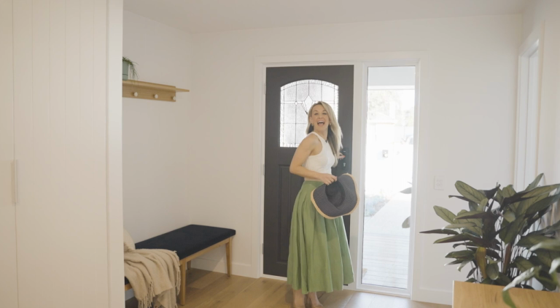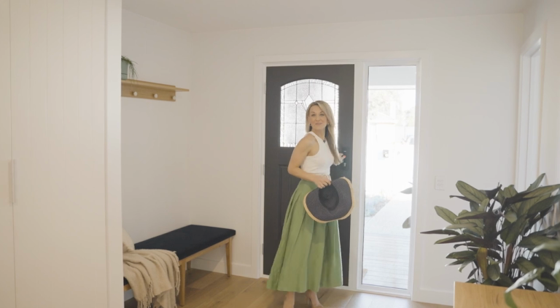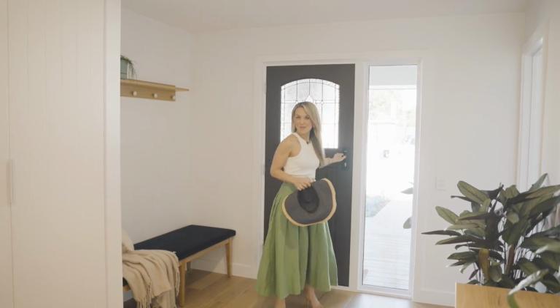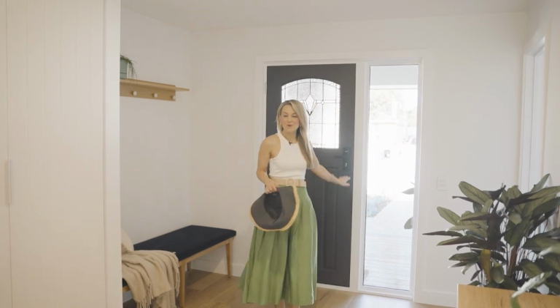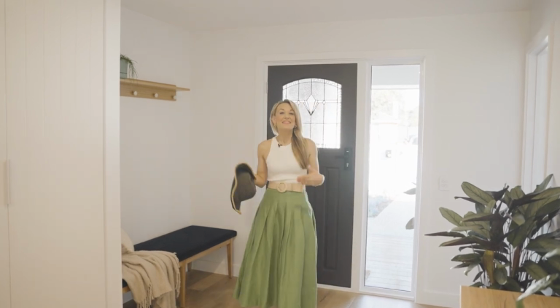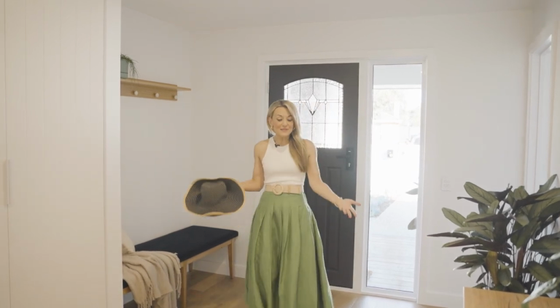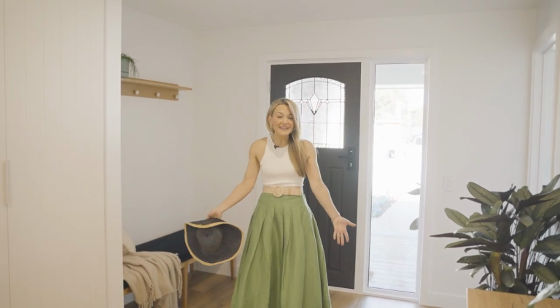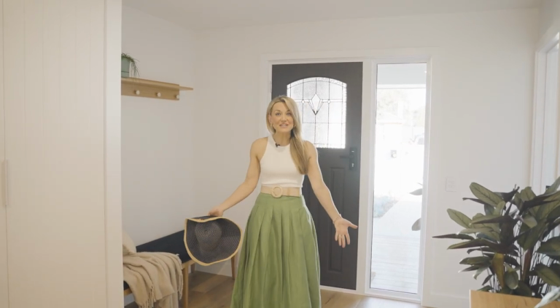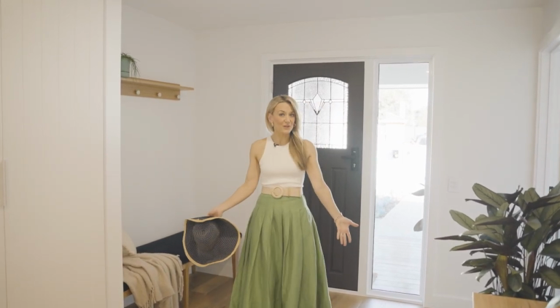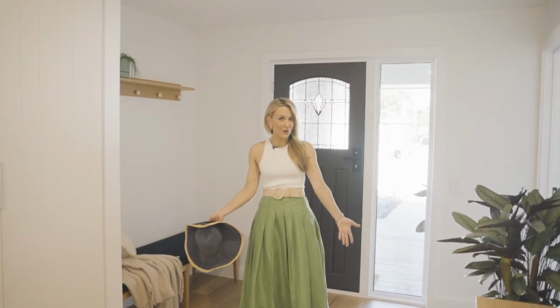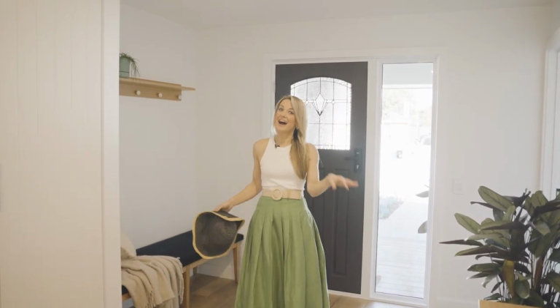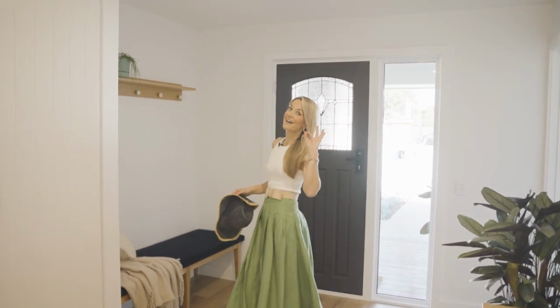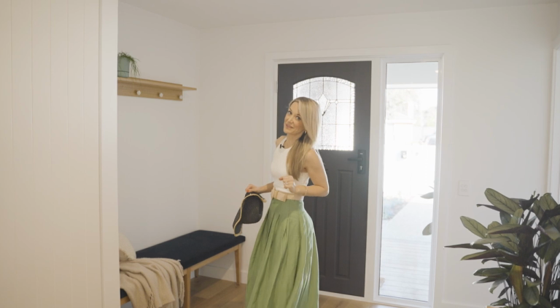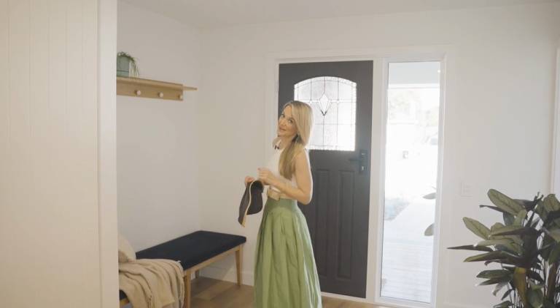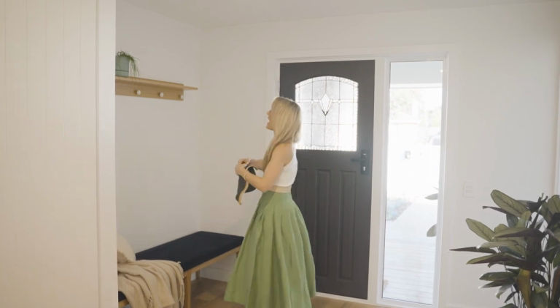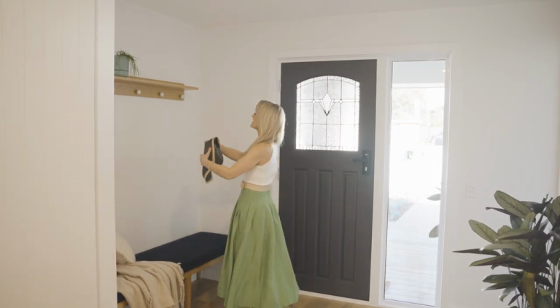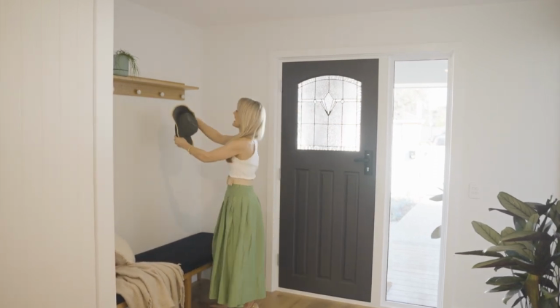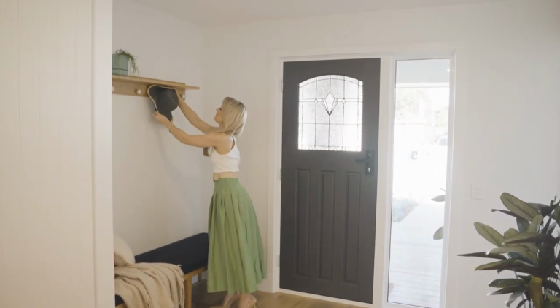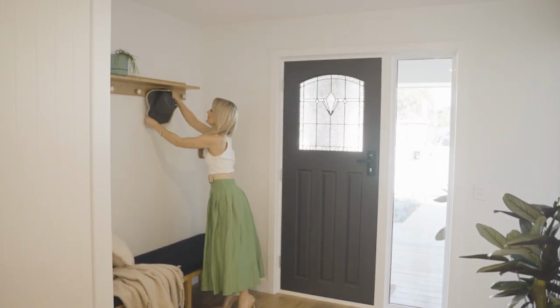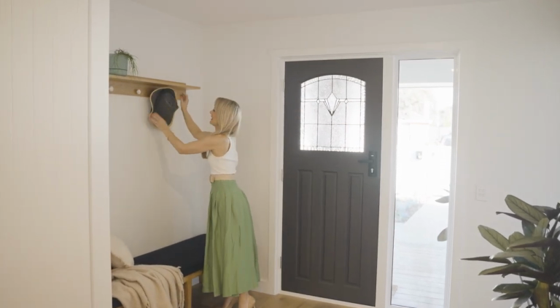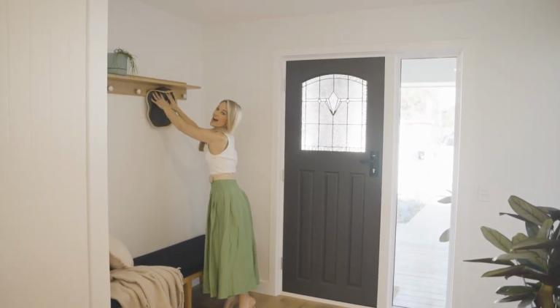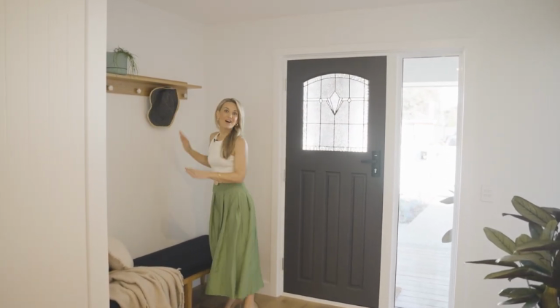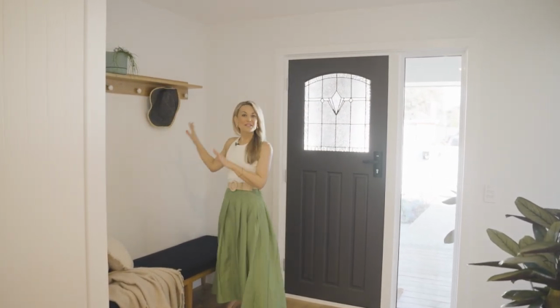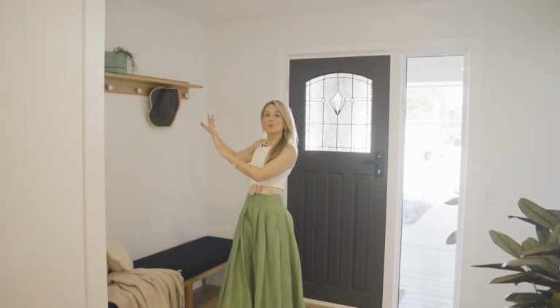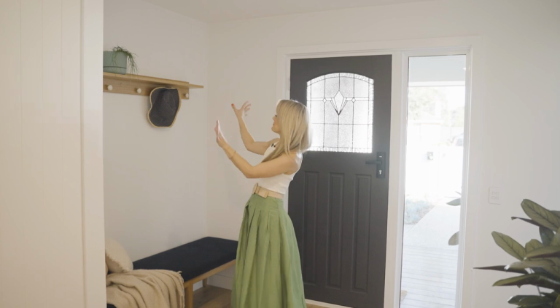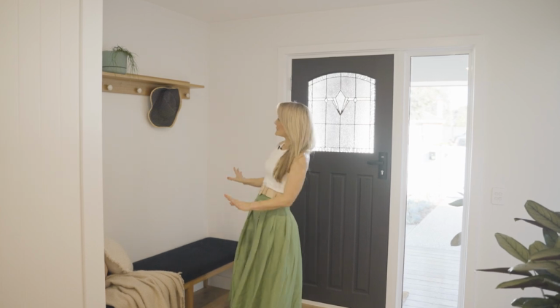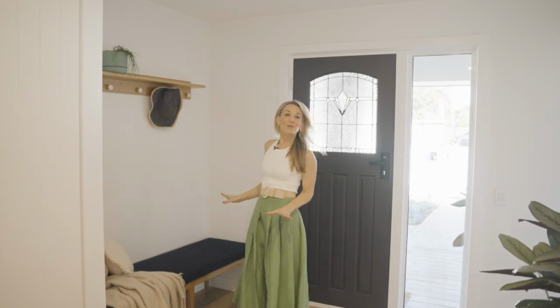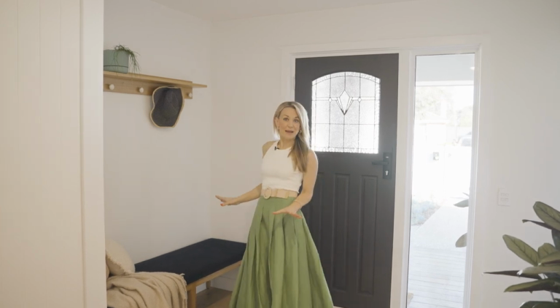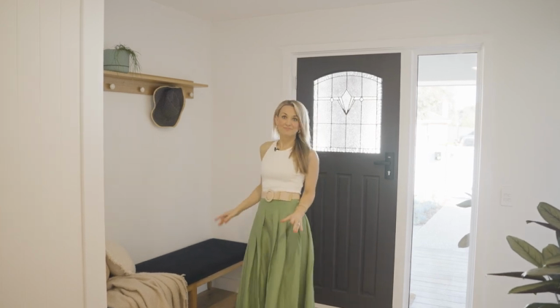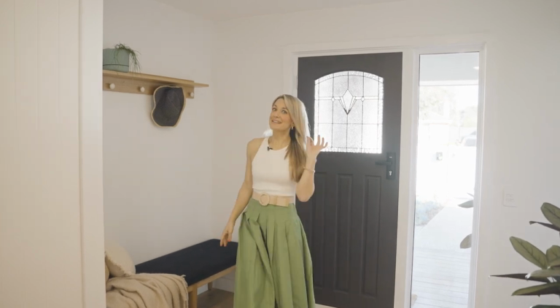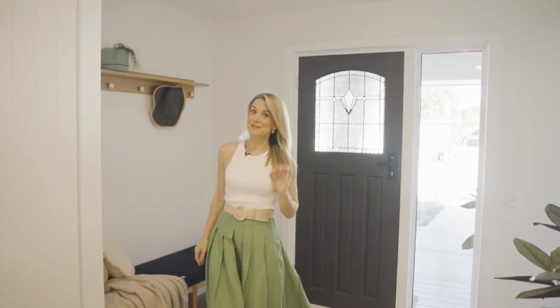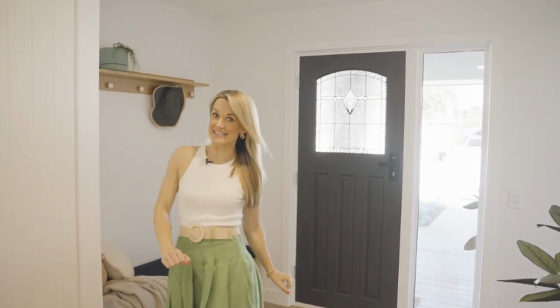As you enter the home, these solid engineered wooden floors are a lovely welcome. And as a mum of two, I love this cool mudroom-style nook for the family. It's such a great idea.